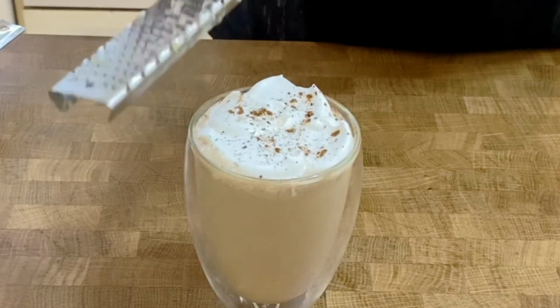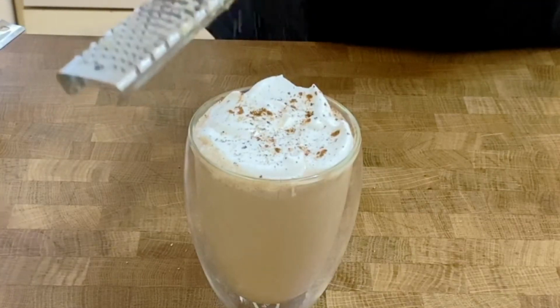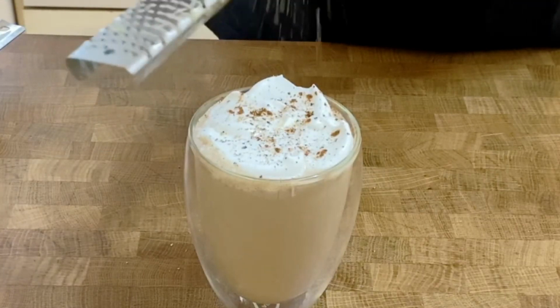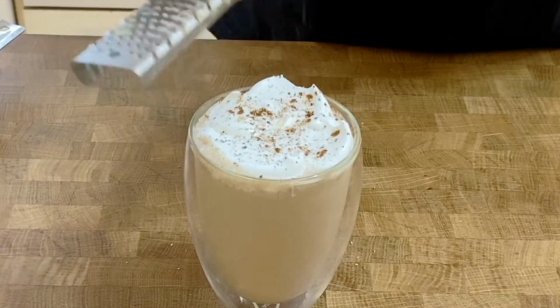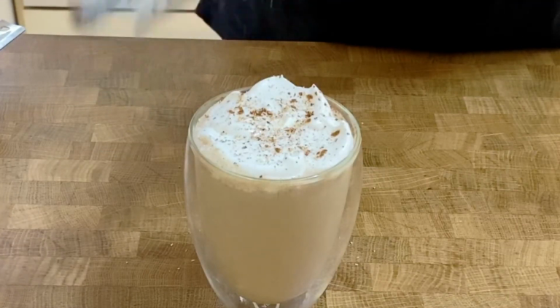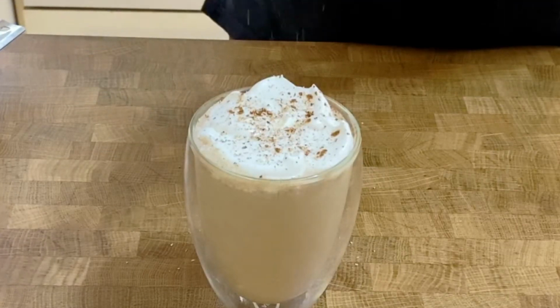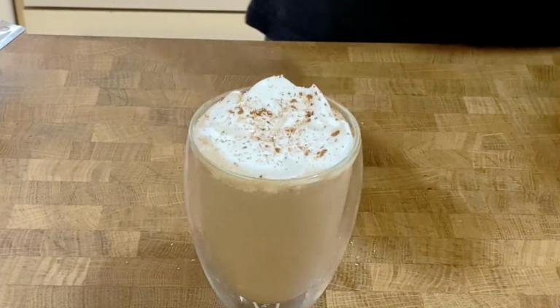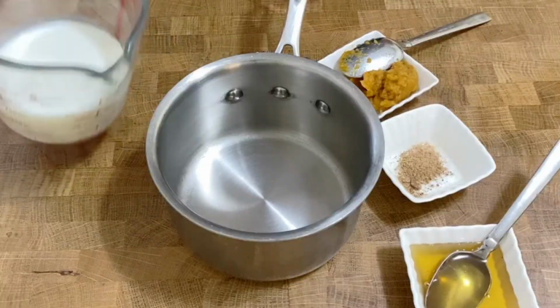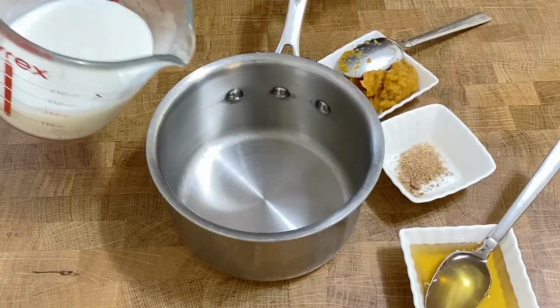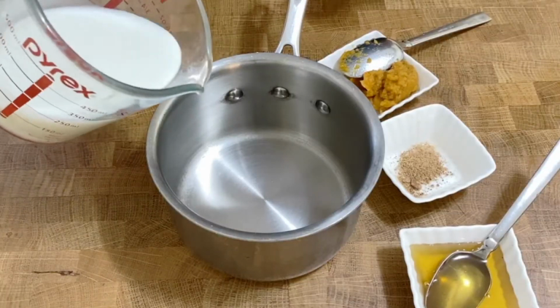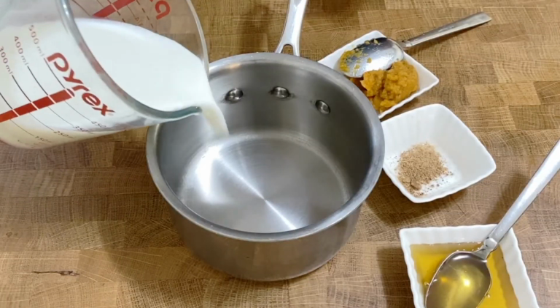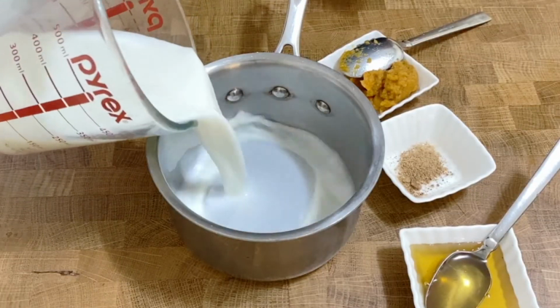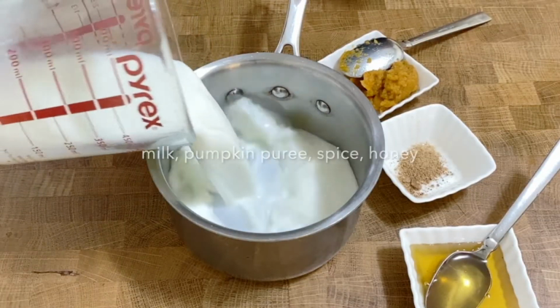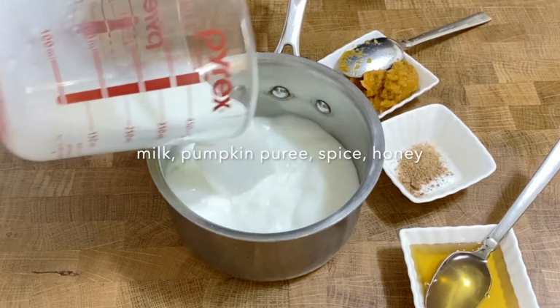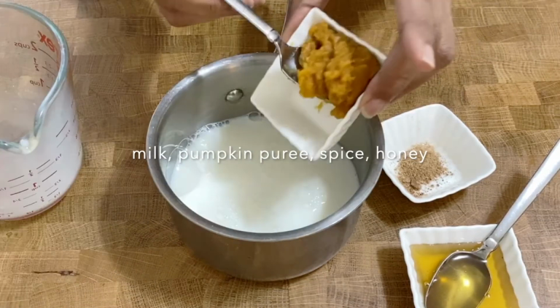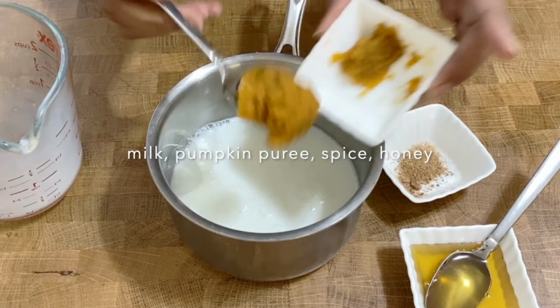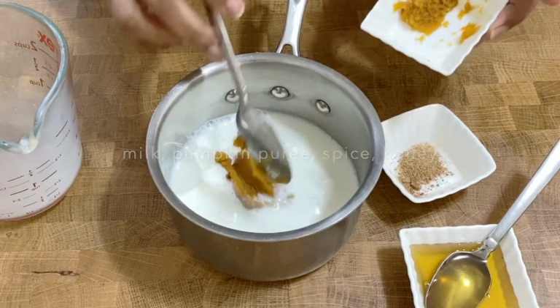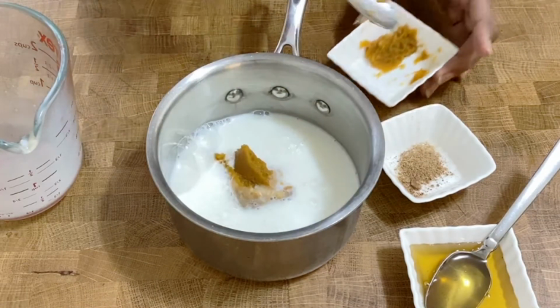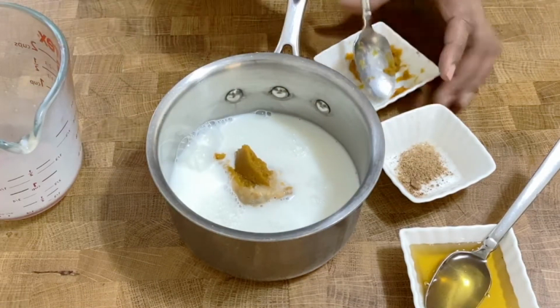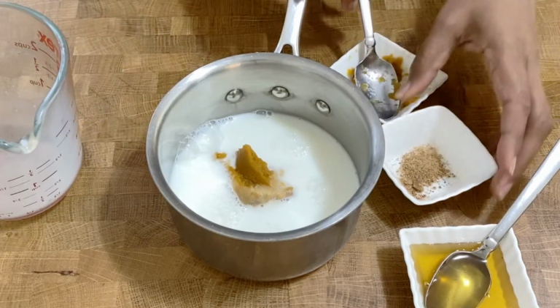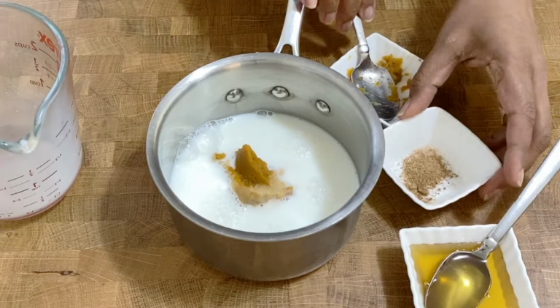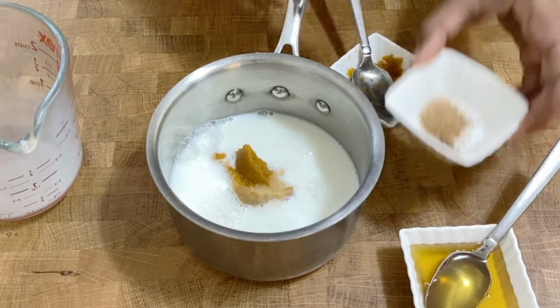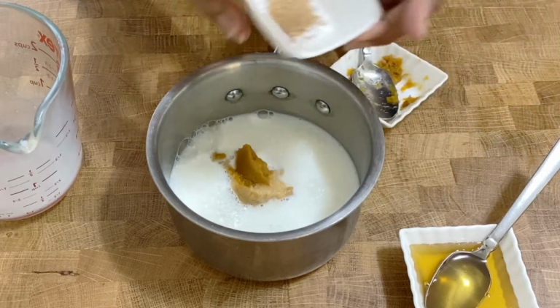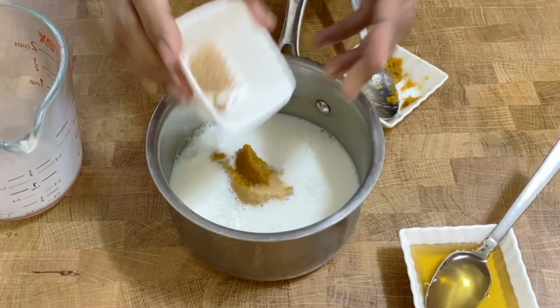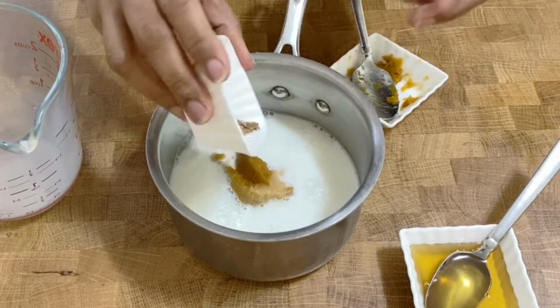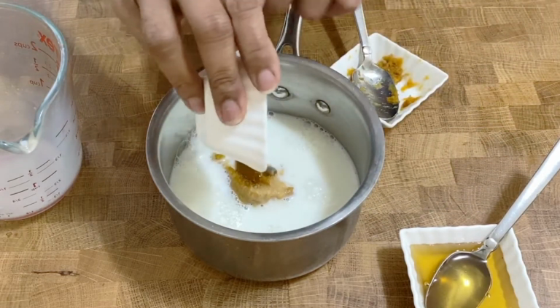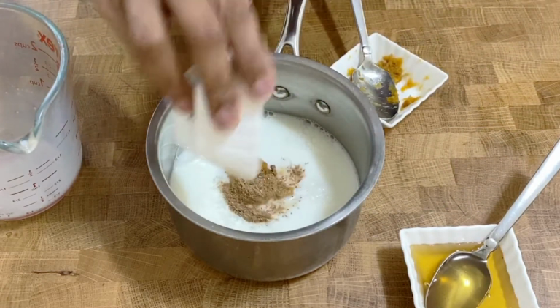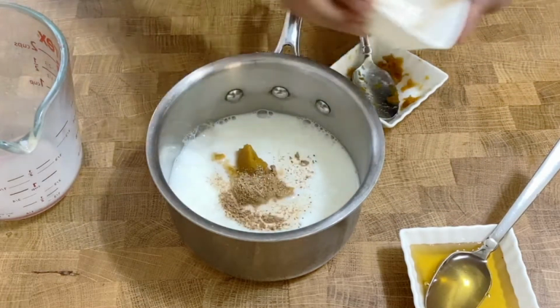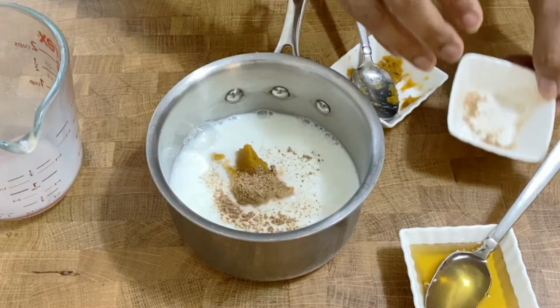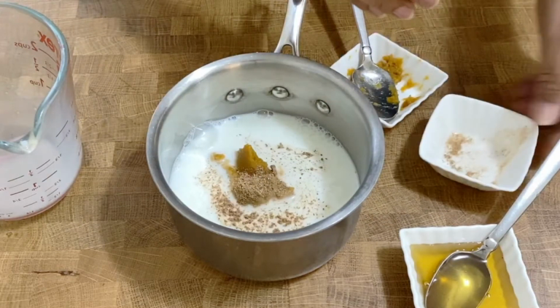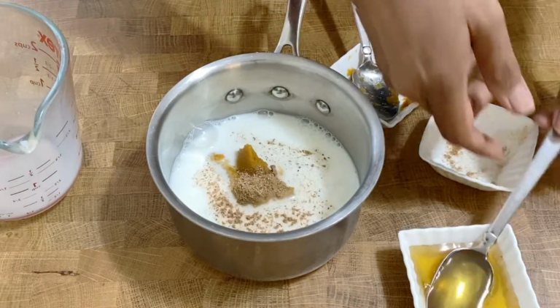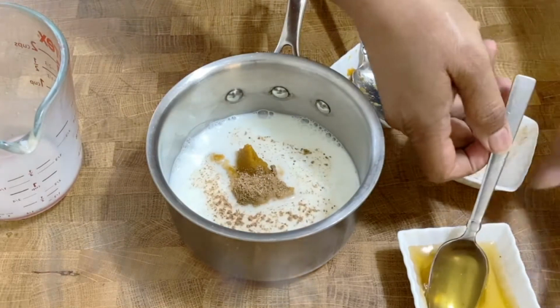You're going to really enjoy this recipe. Let's get started. I've got milk, pumpkin puree, pumpkin spice, and honey. I'm going to add all of this into a saucepan and put it on medium heat.